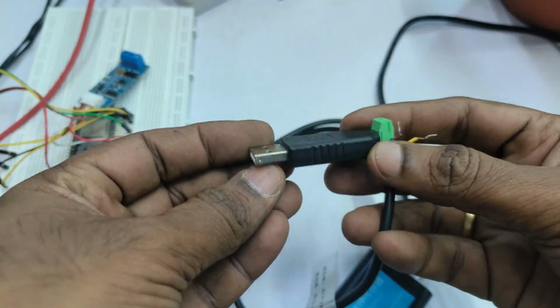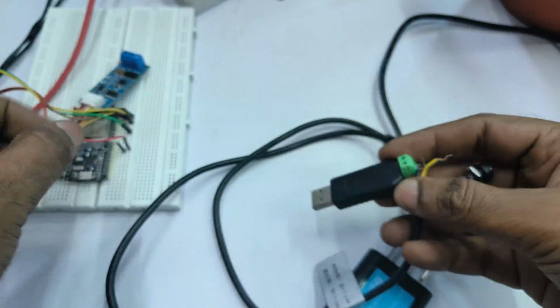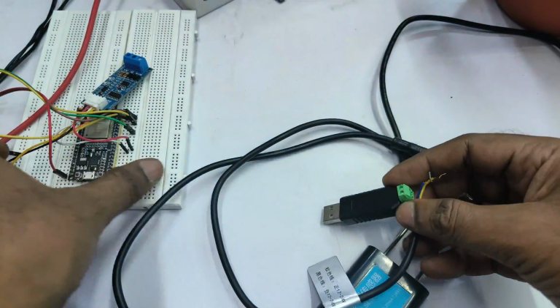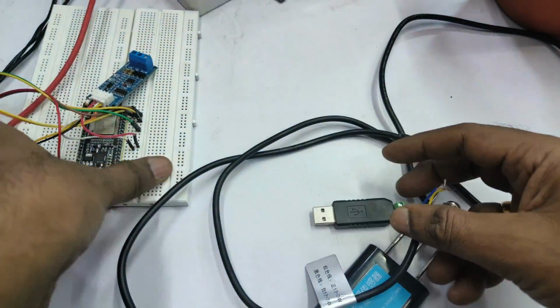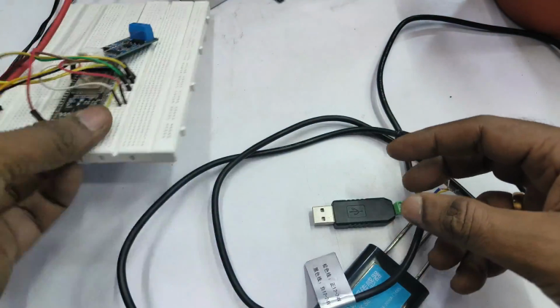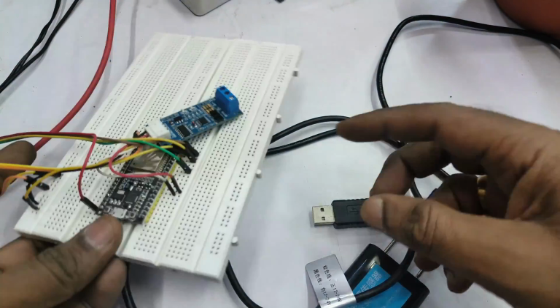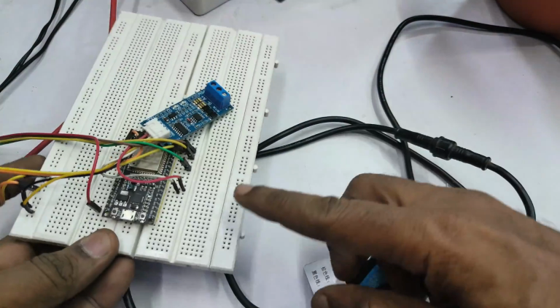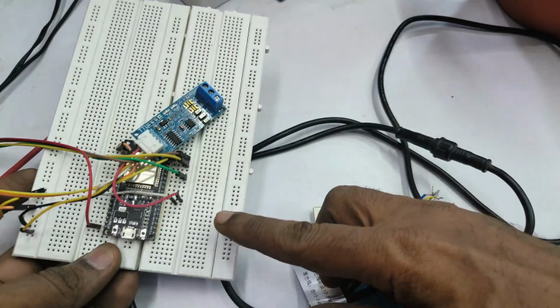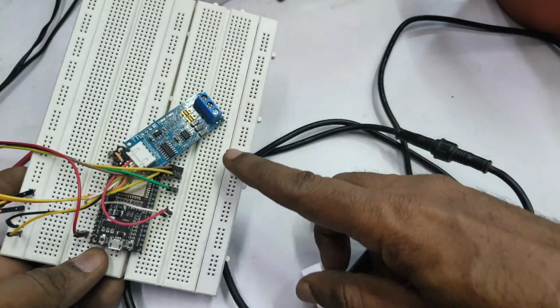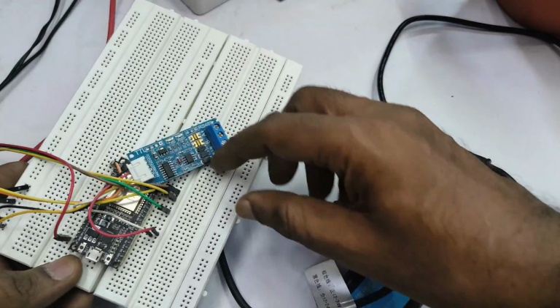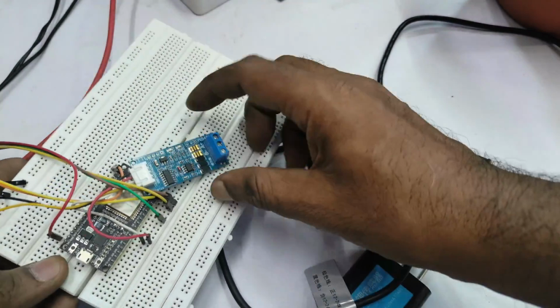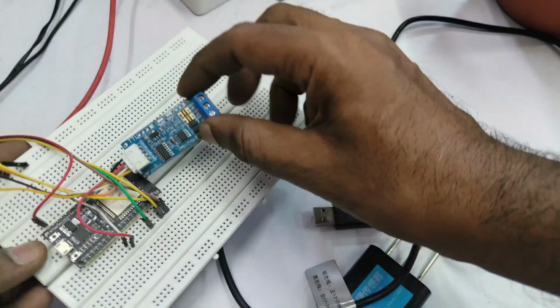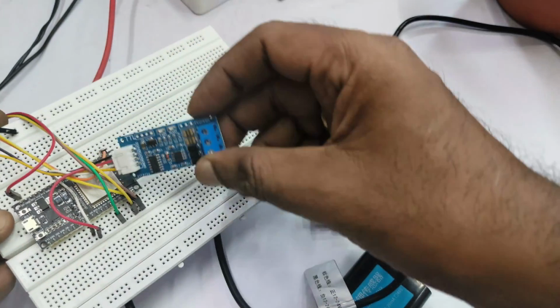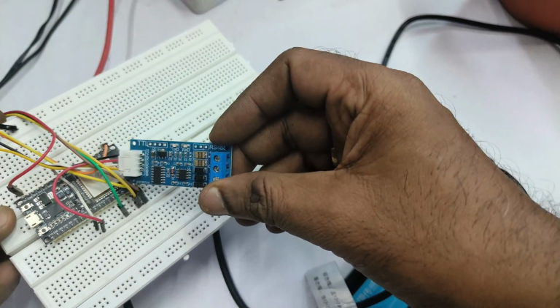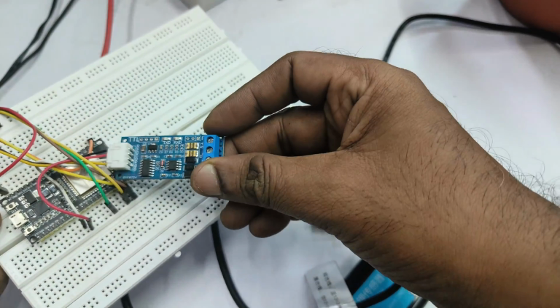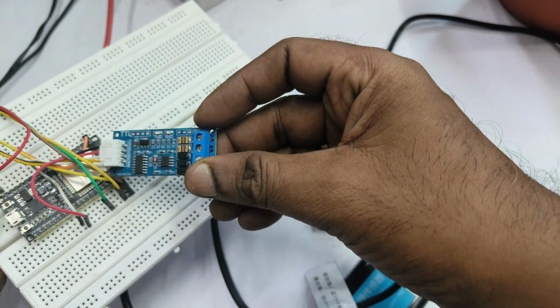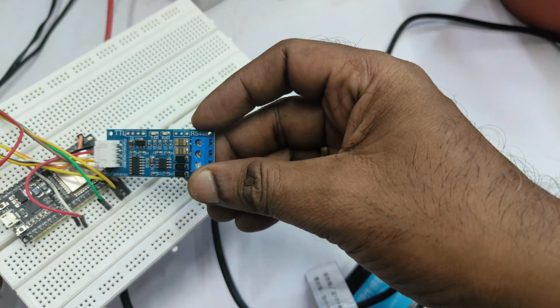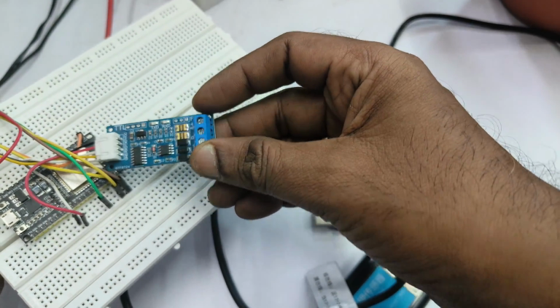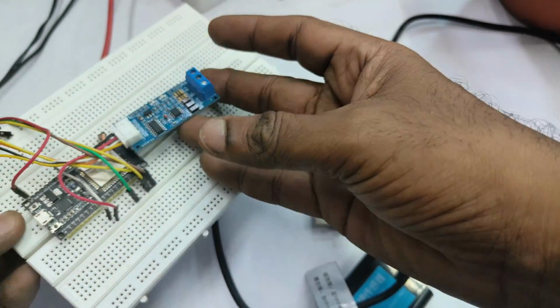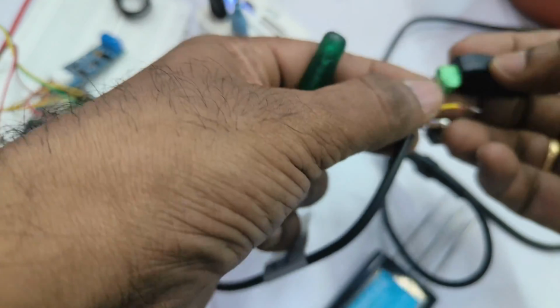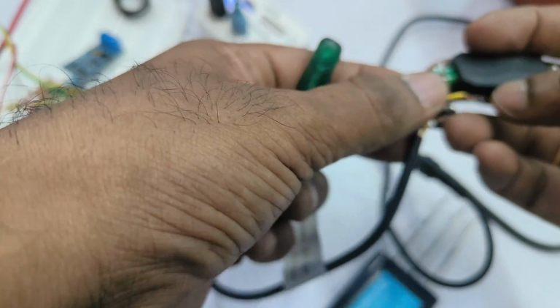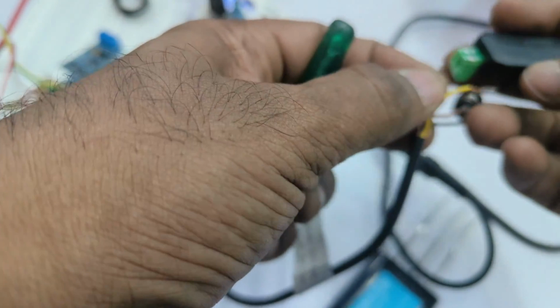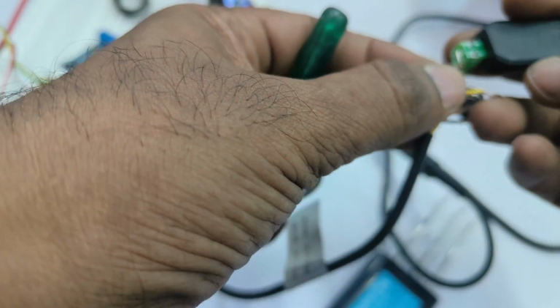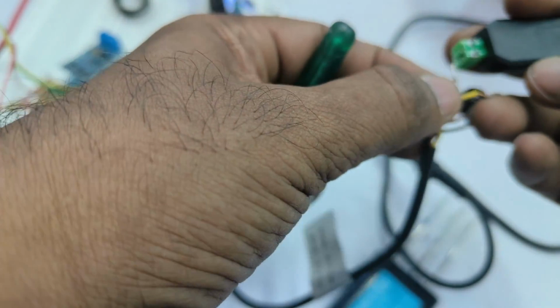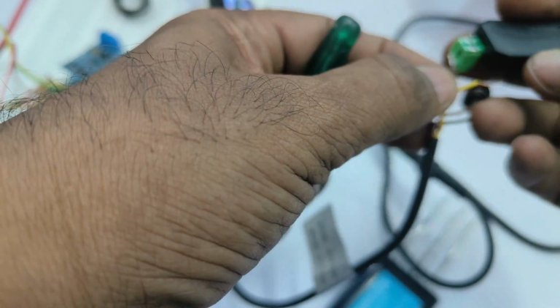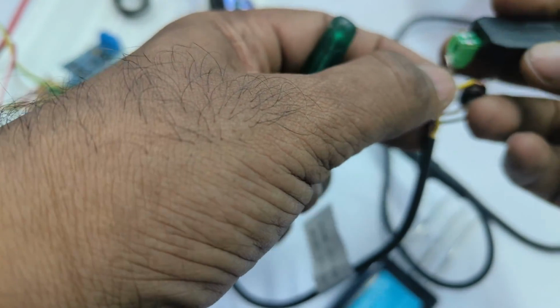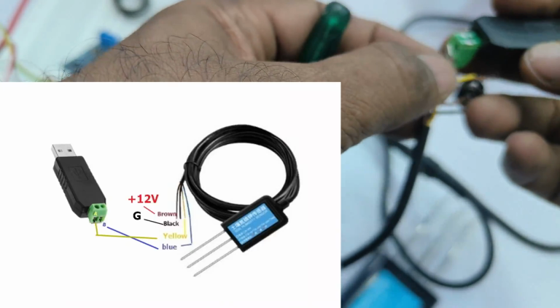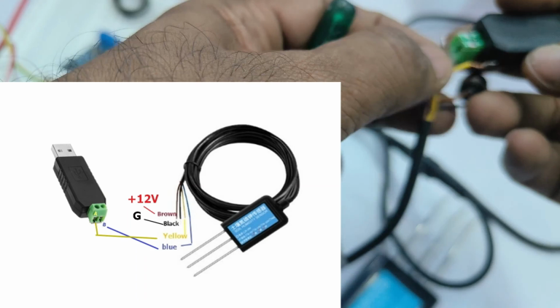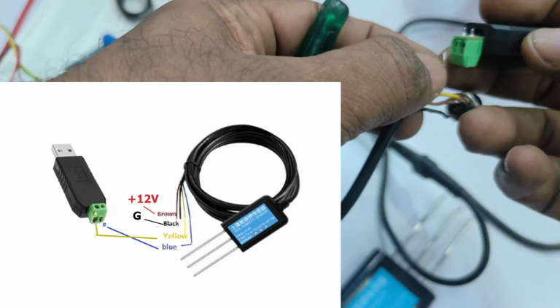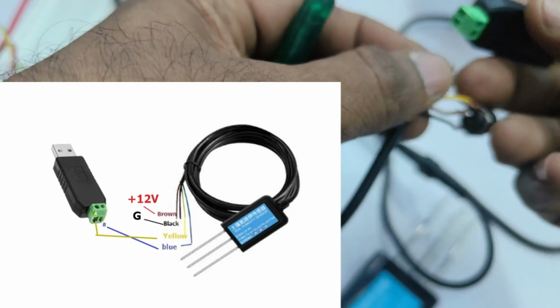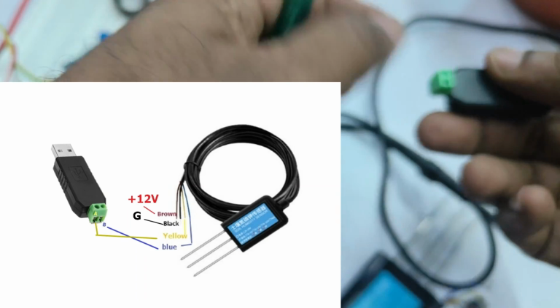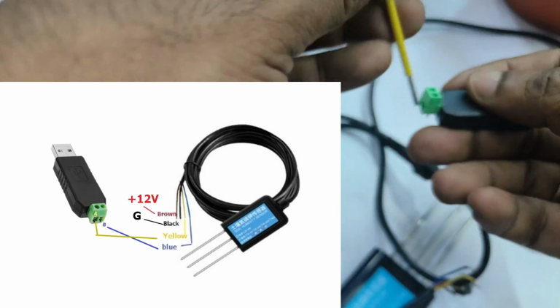An RS-485 to USB dongle is used for analysis, and then we use an ESP32 with an RS-485 to TTL auto-direction board to send data to the cloud.